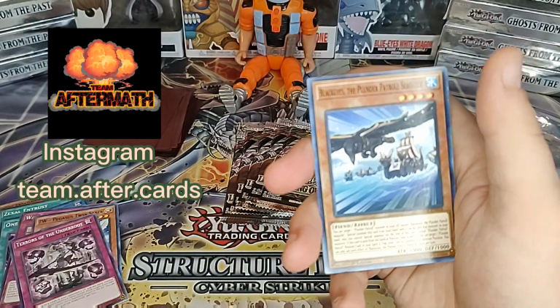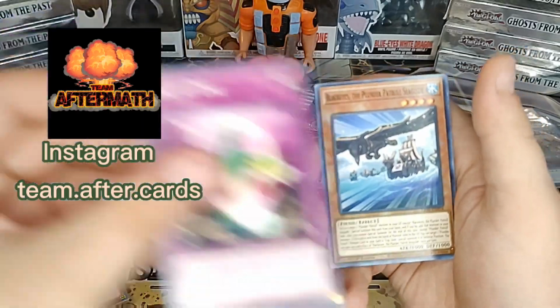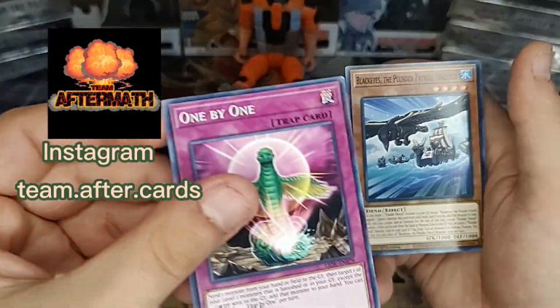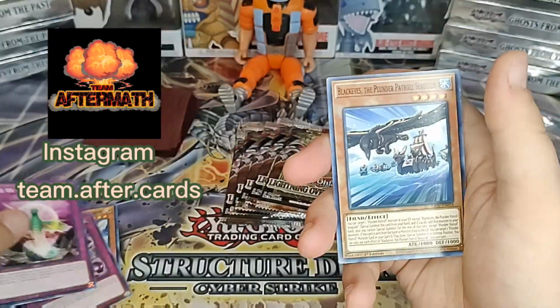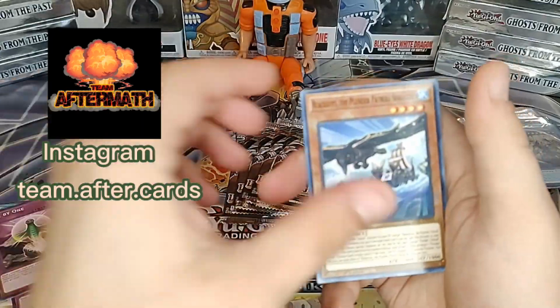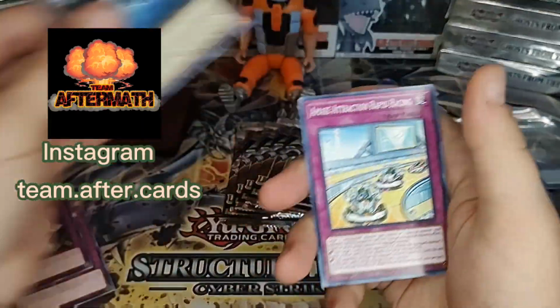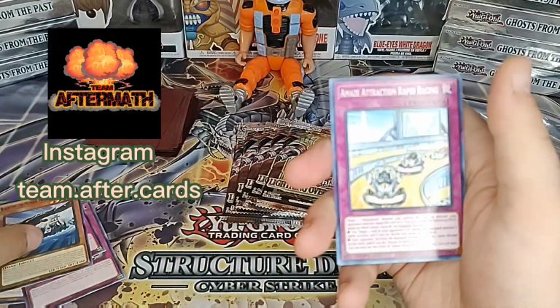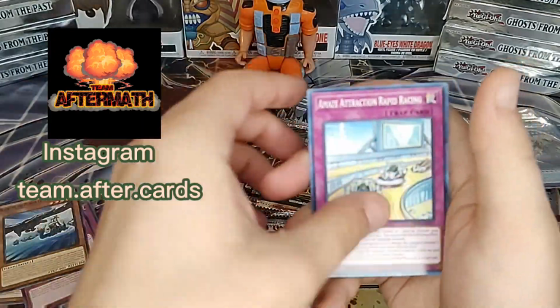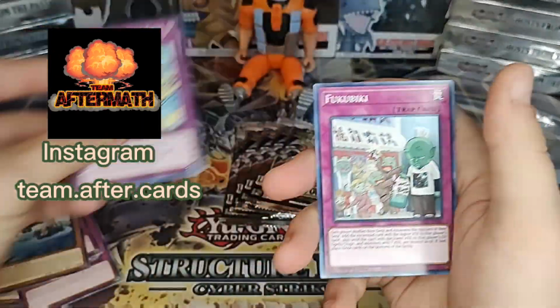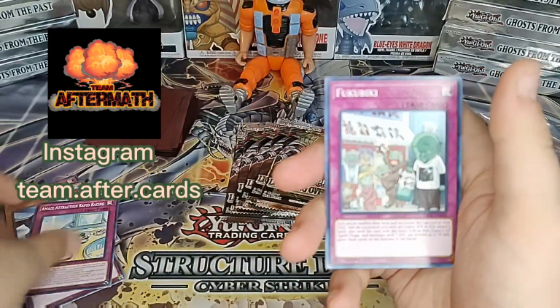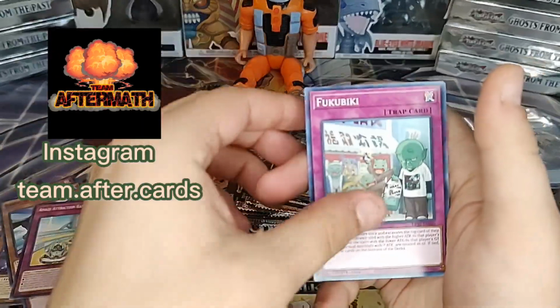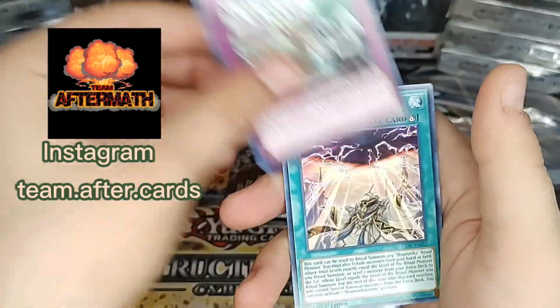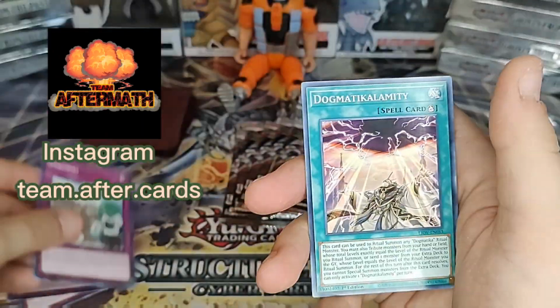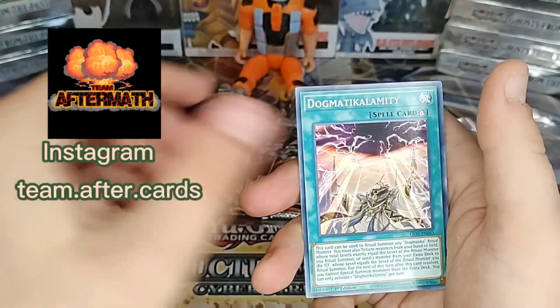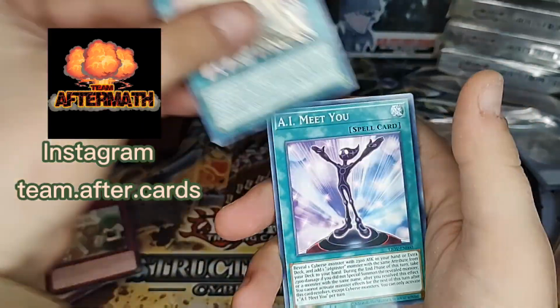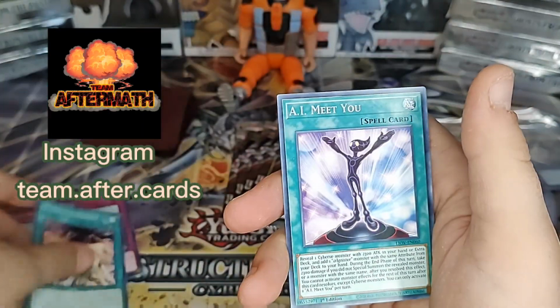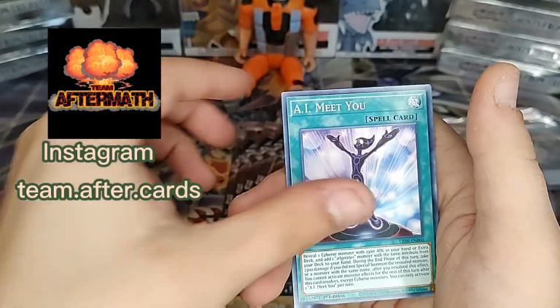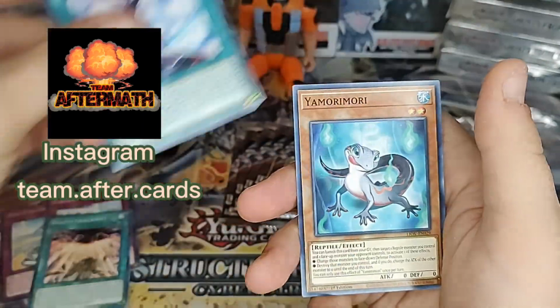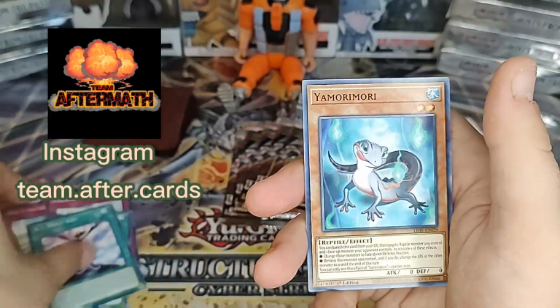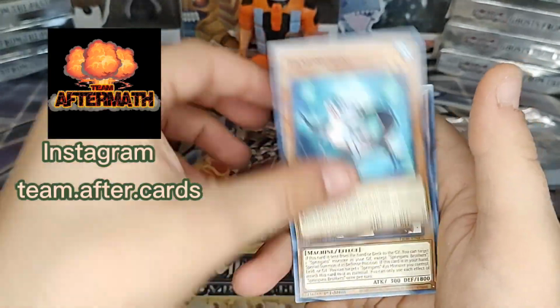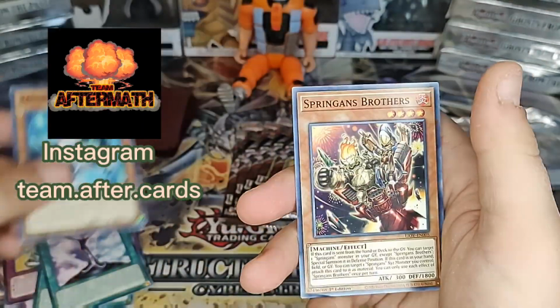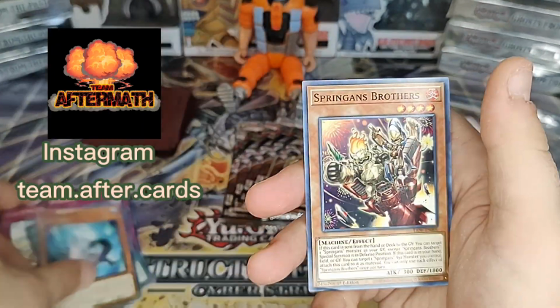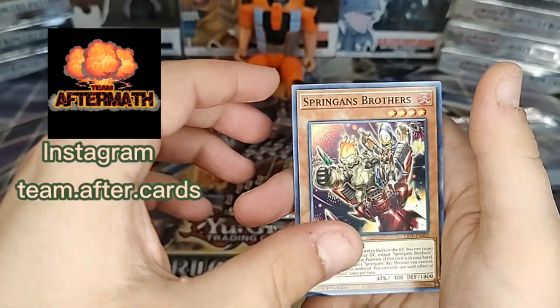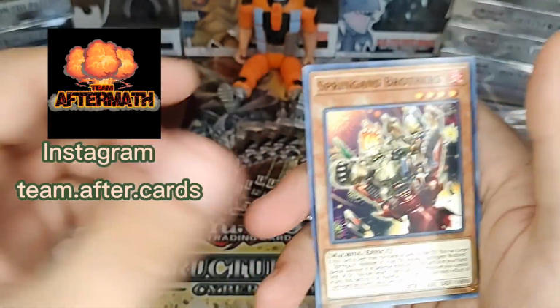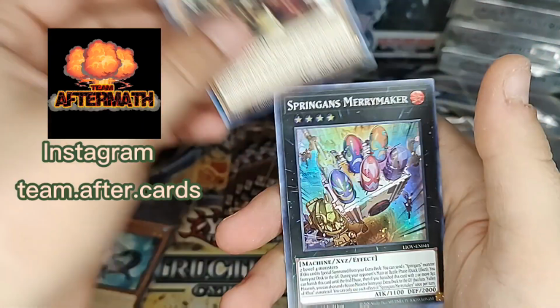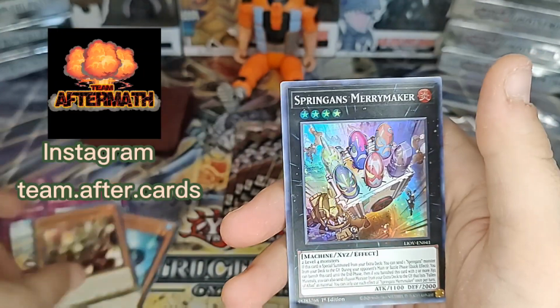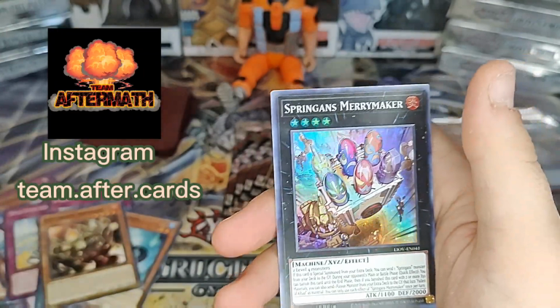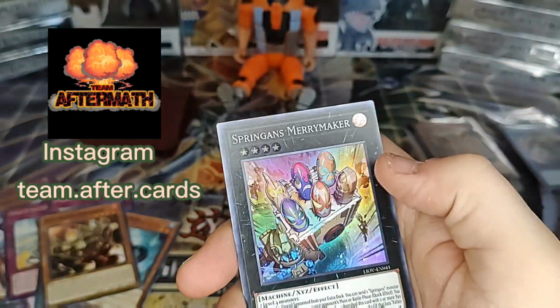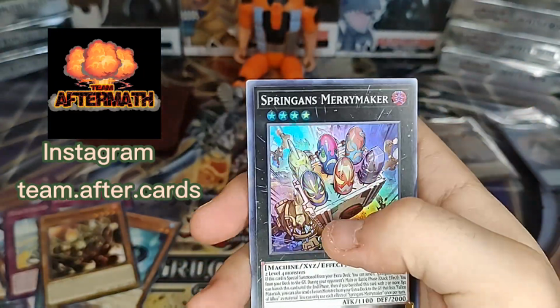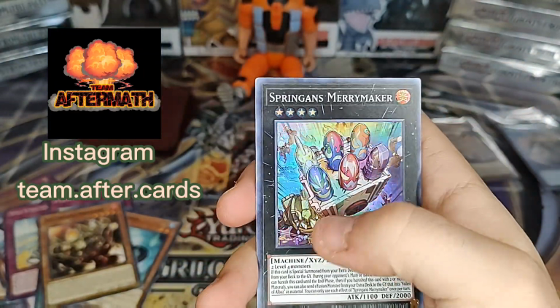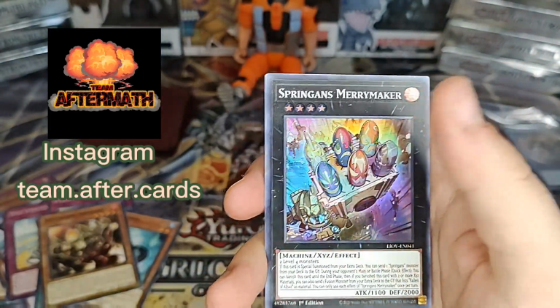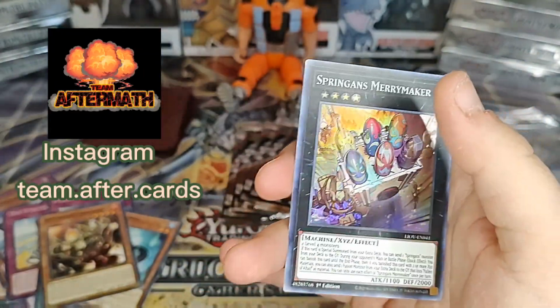One by One — that's a really good card, I think. Maybe I'm thinking of One for One. AI Meet You. Spriggans Brothers and a Spriggans Merry Maker.